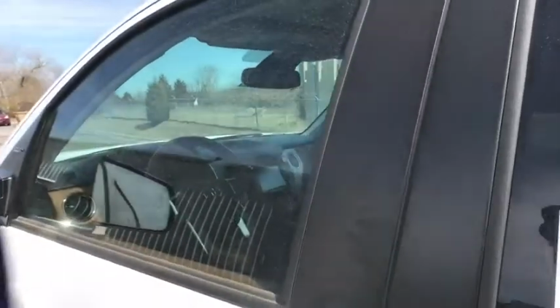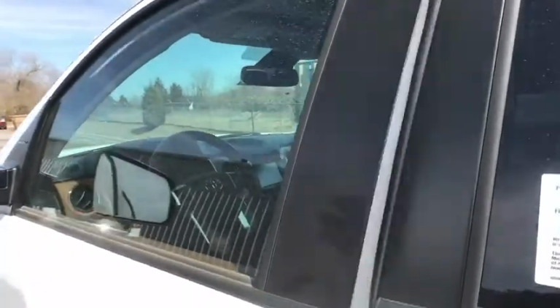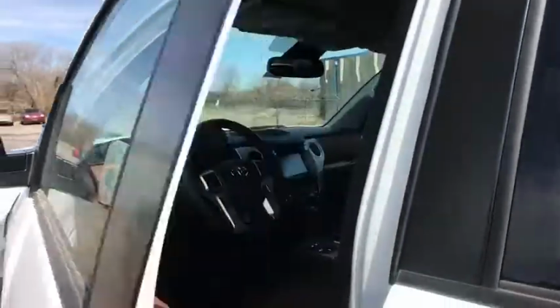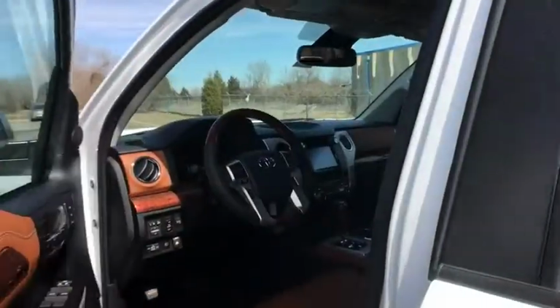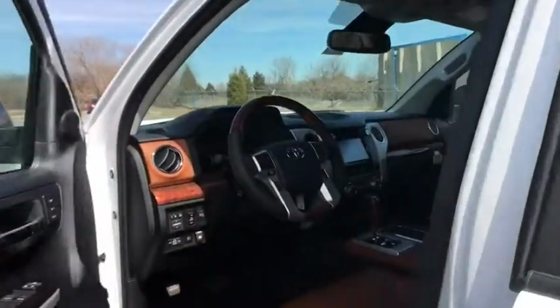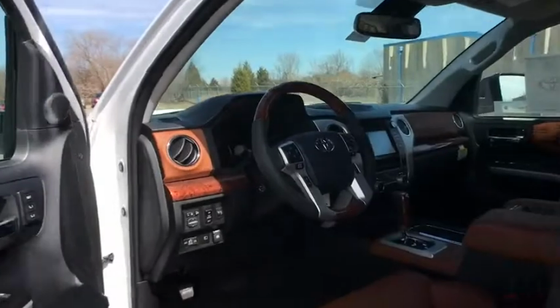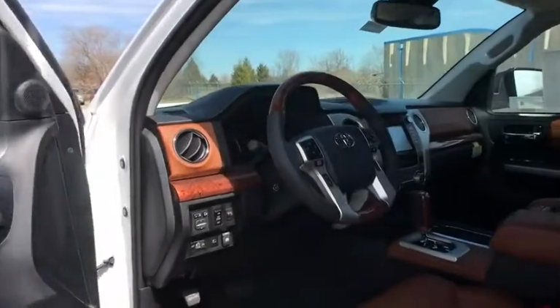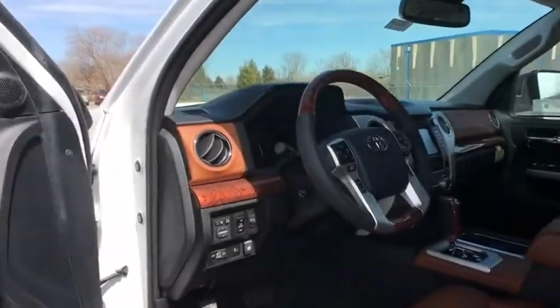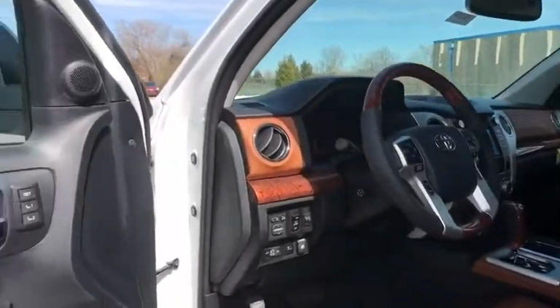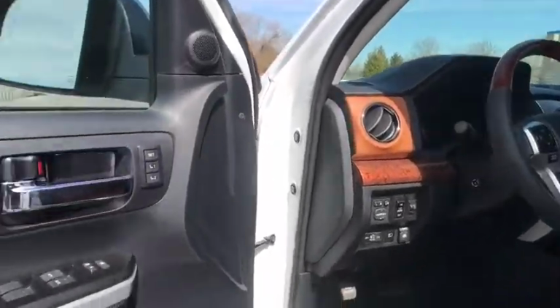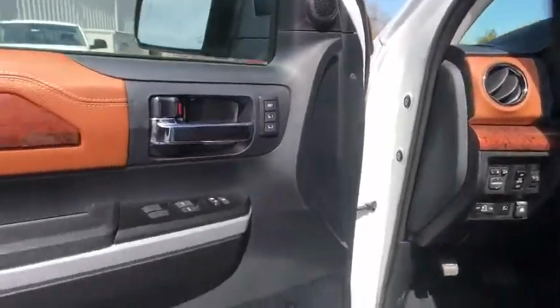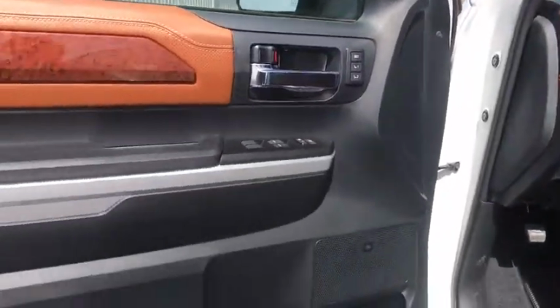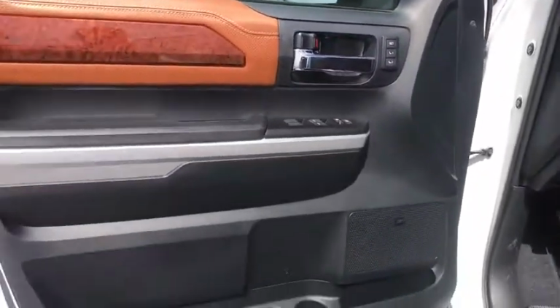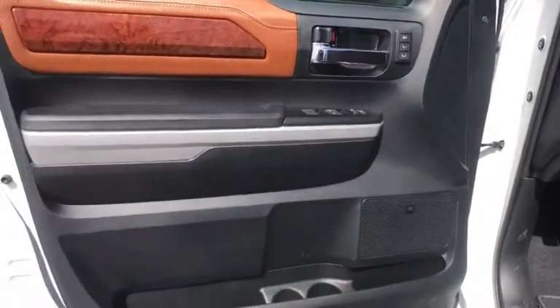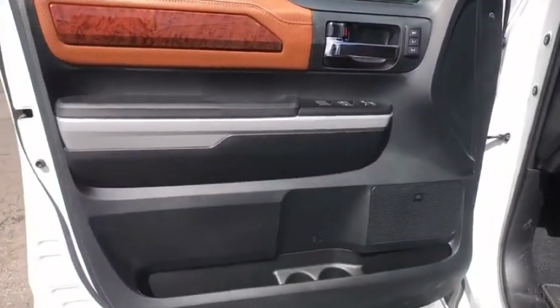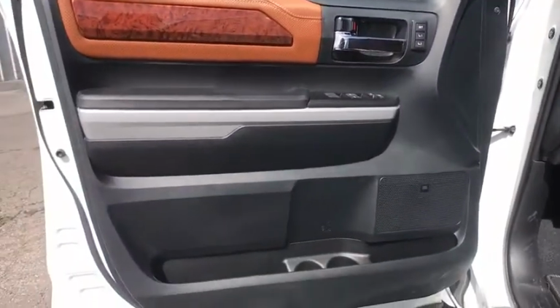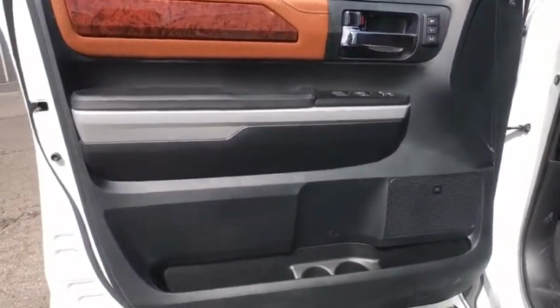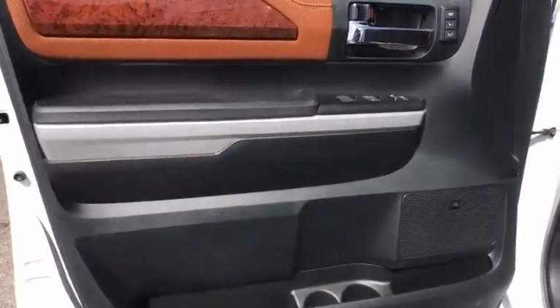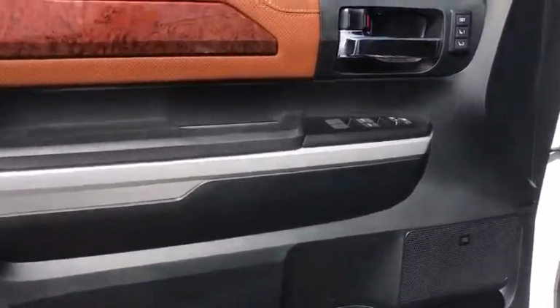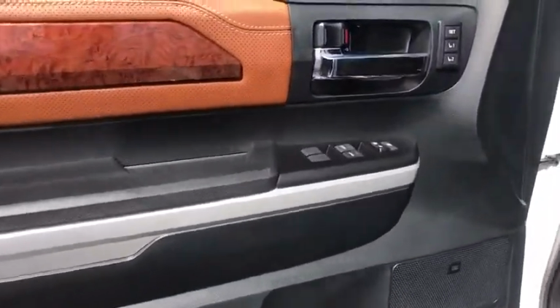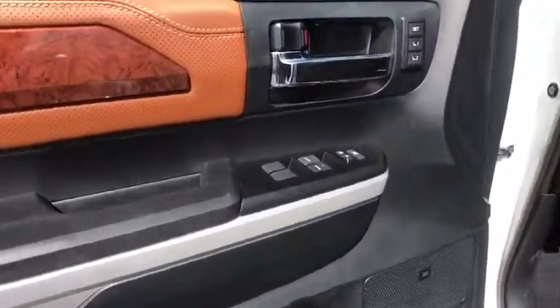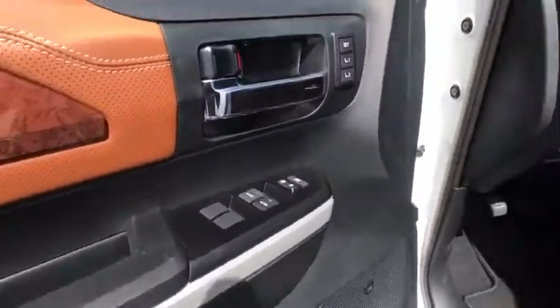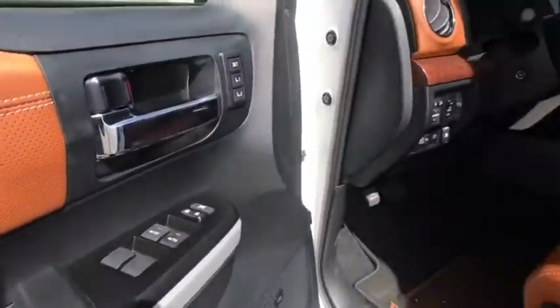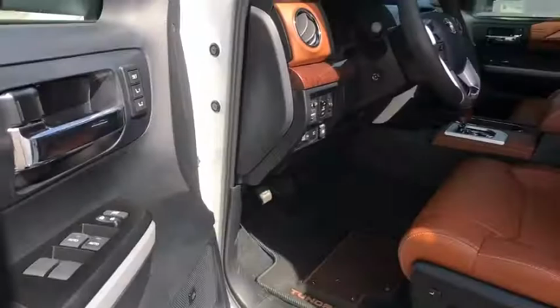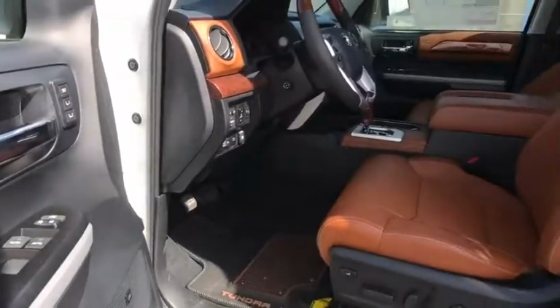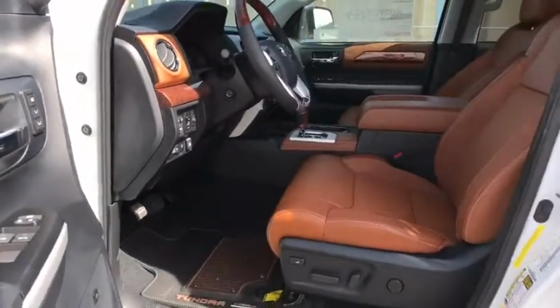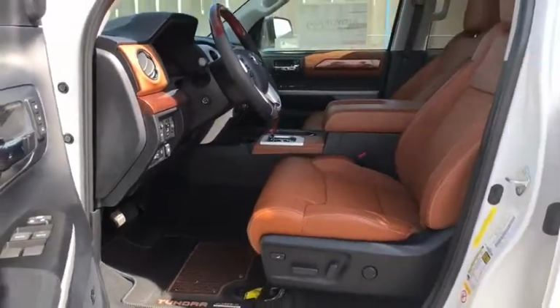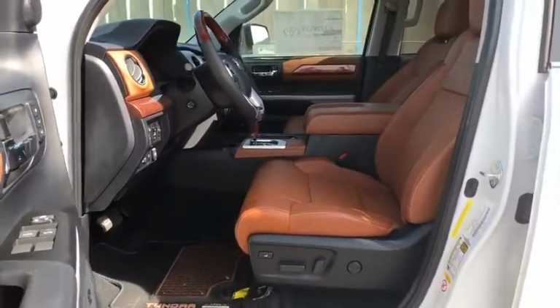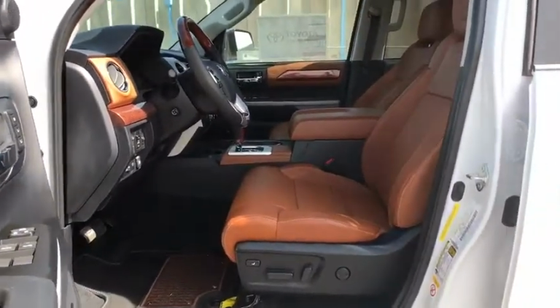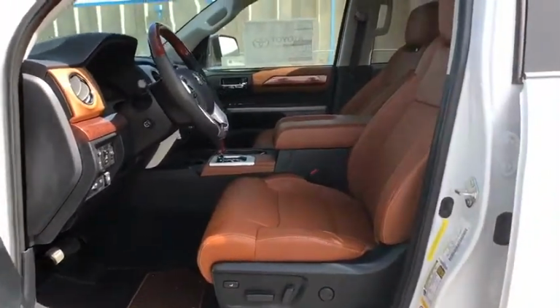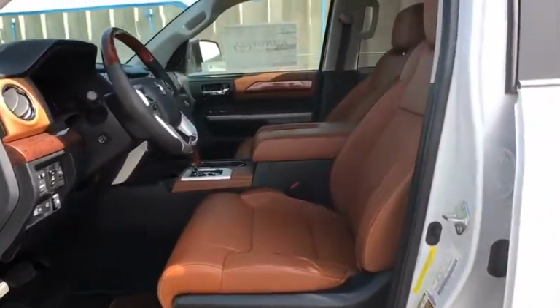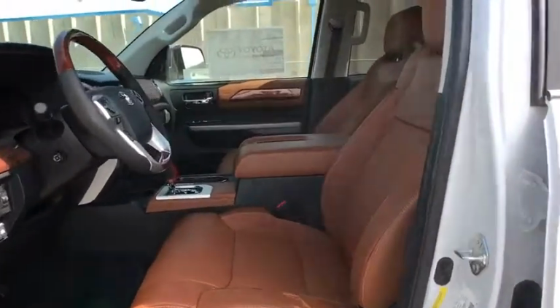Rear window defroster, CD player, electronic stability control, heated front seats, trip computer, compass, tachometer, remote keyless entry.